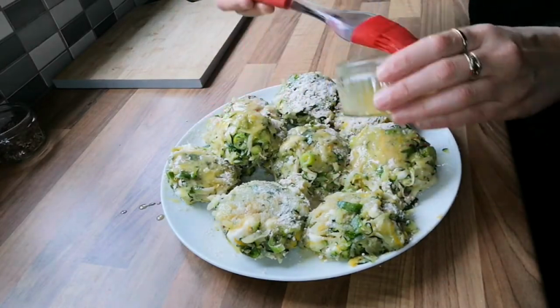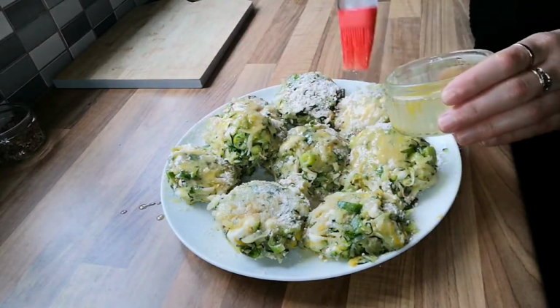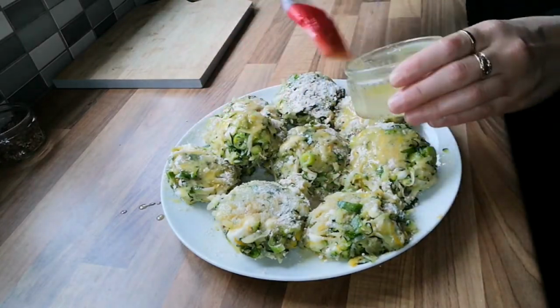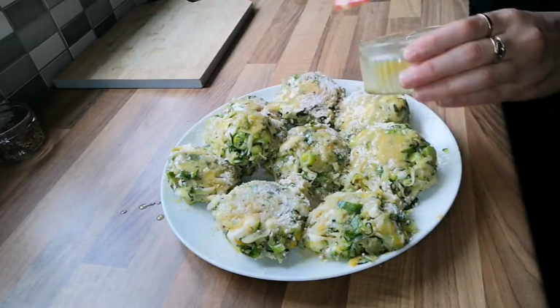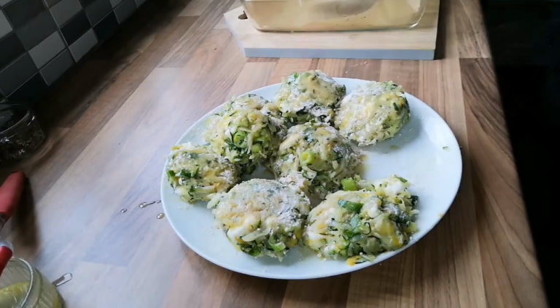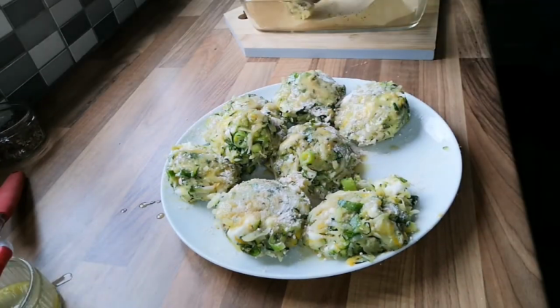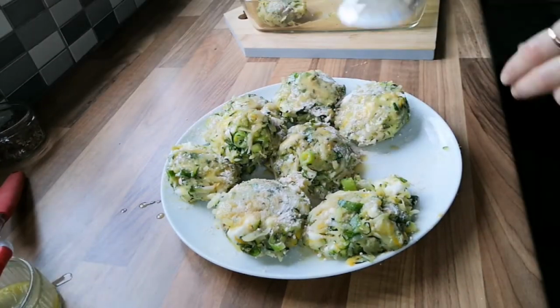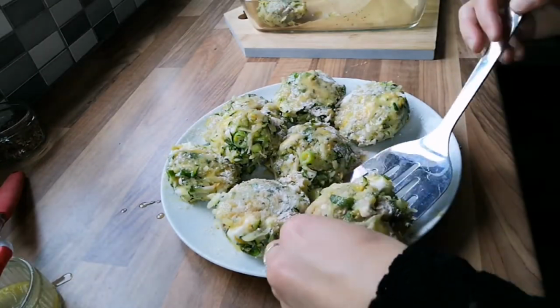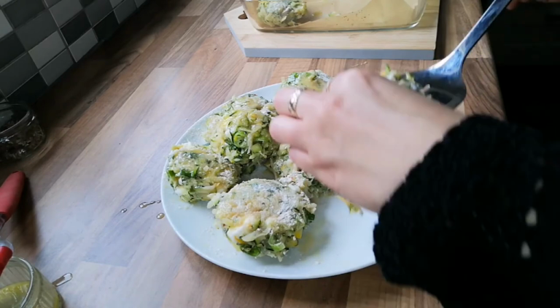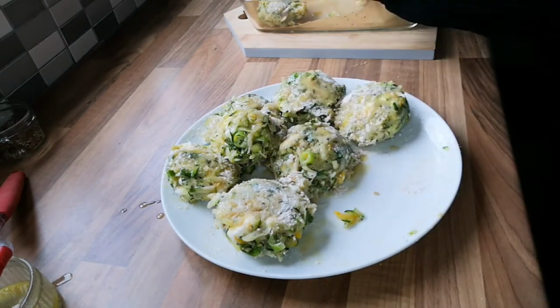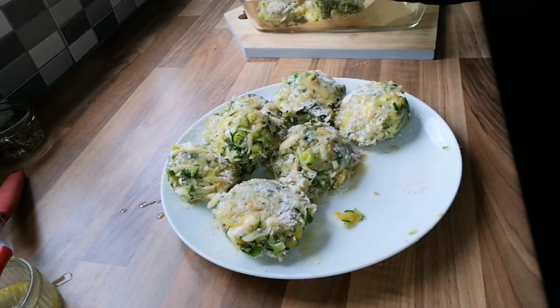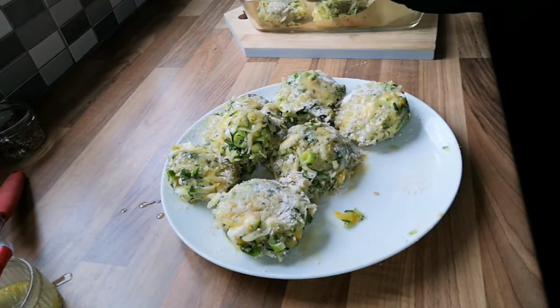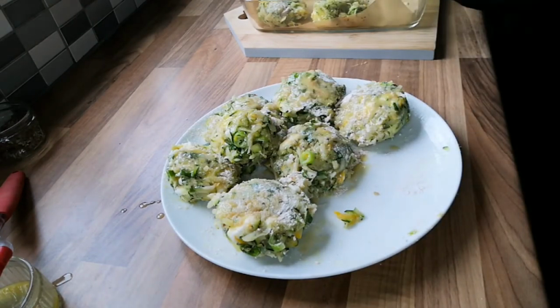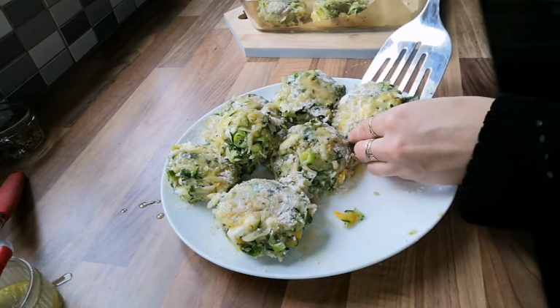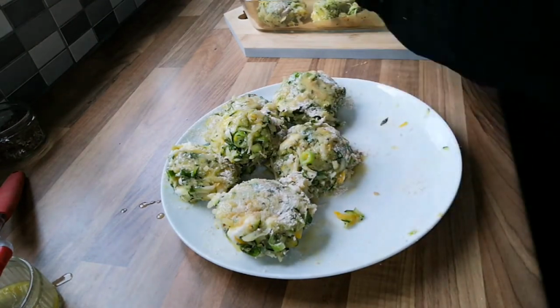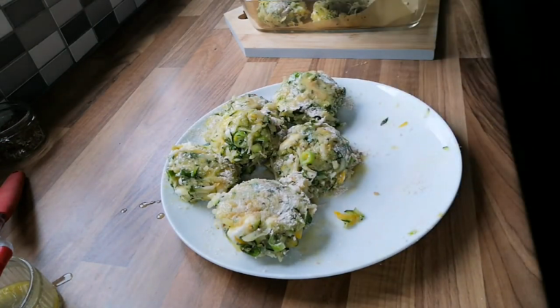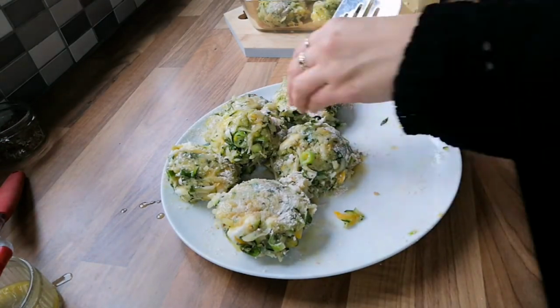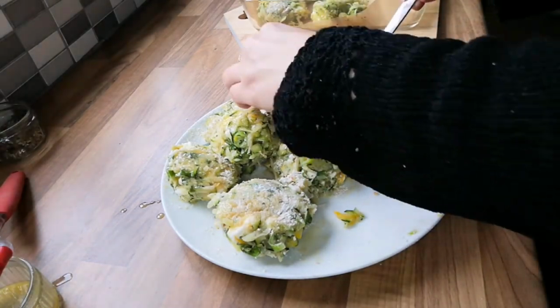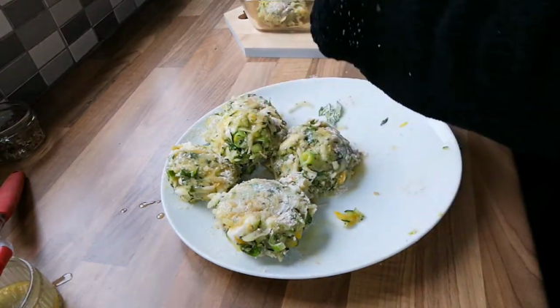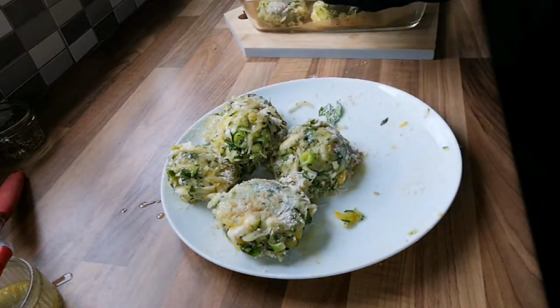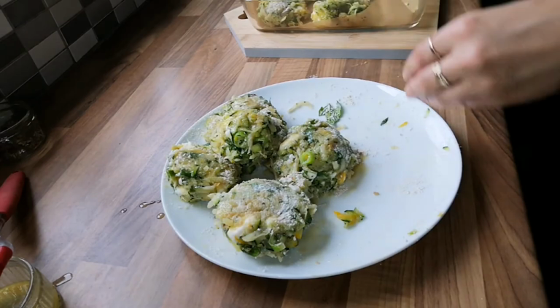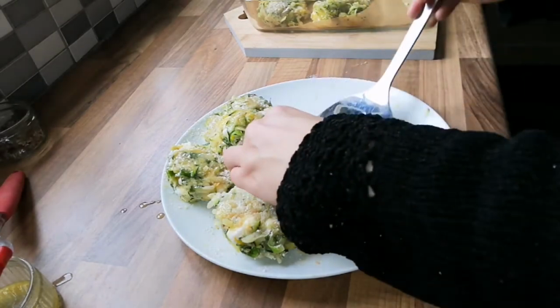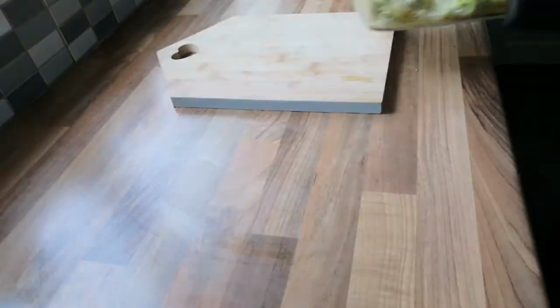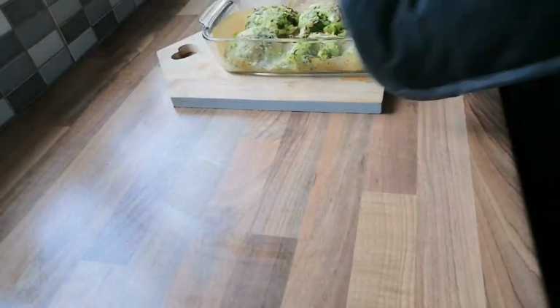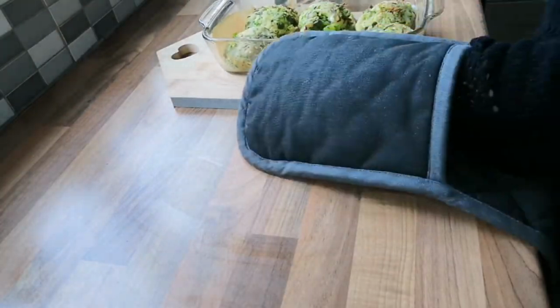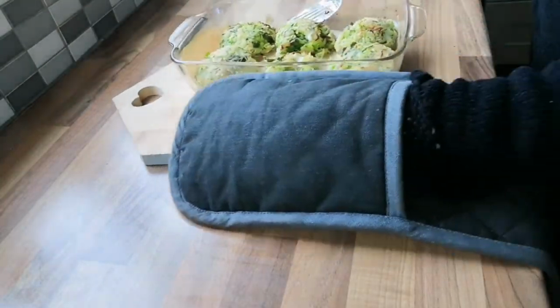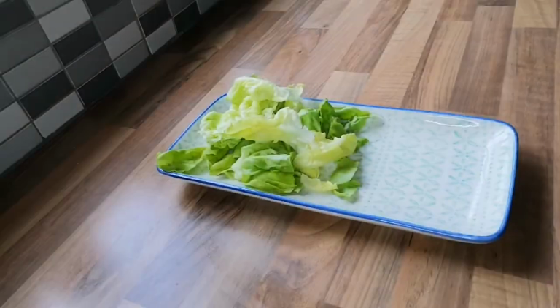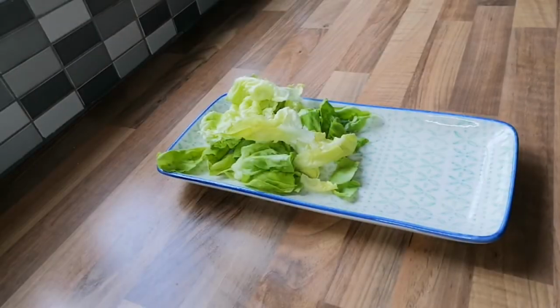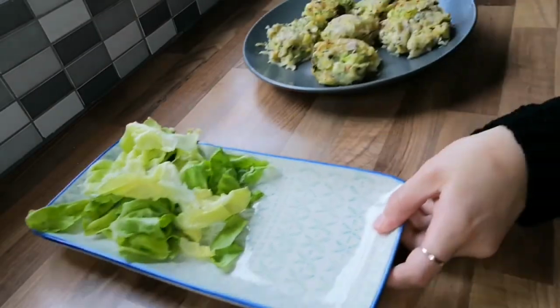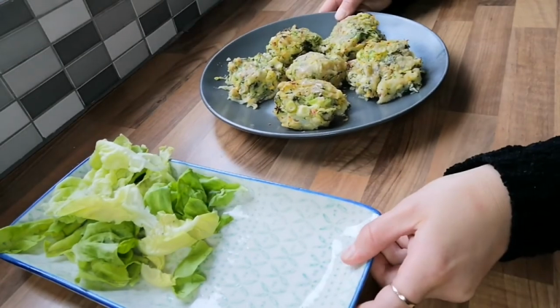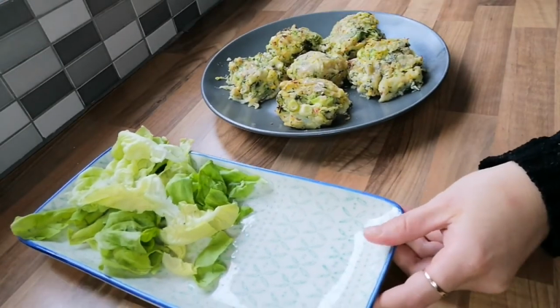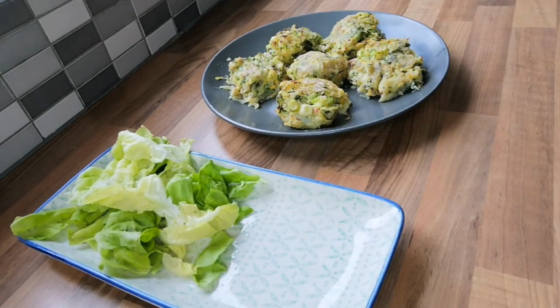I recommend splitting the cakes into two trays — place one on the middle shelf and one on the top shelf. Put them in for 15 minutes initially, take them out, turn them over, then alternate the shelves and put in for another 15 minutes.